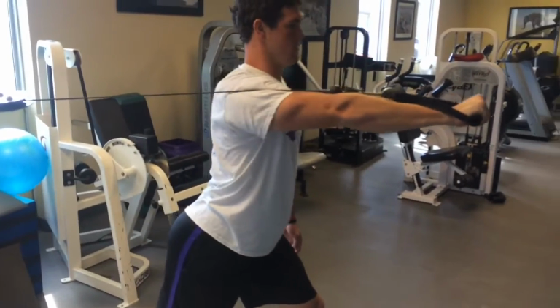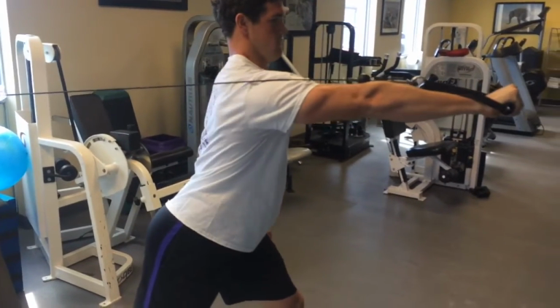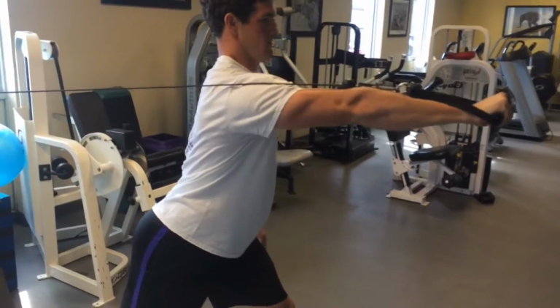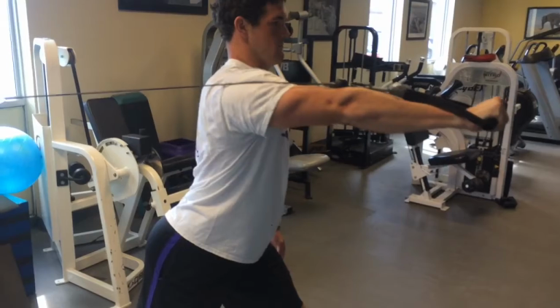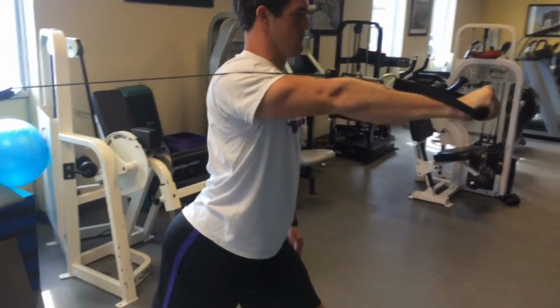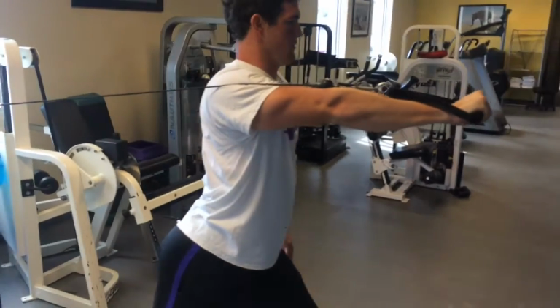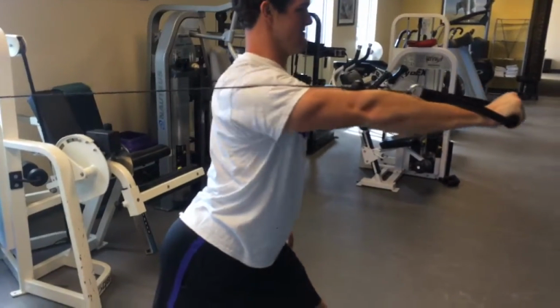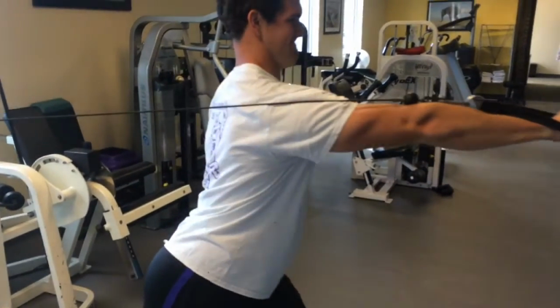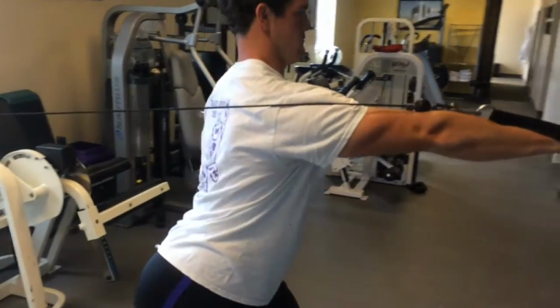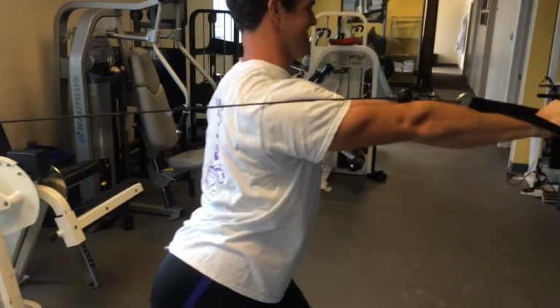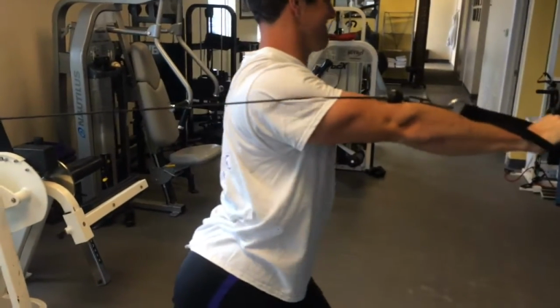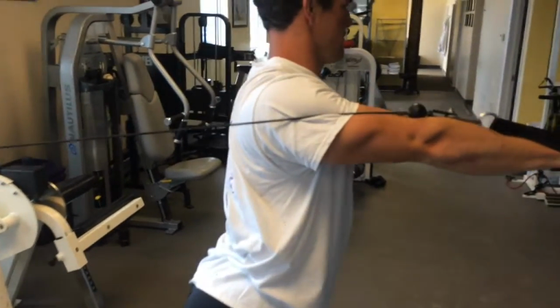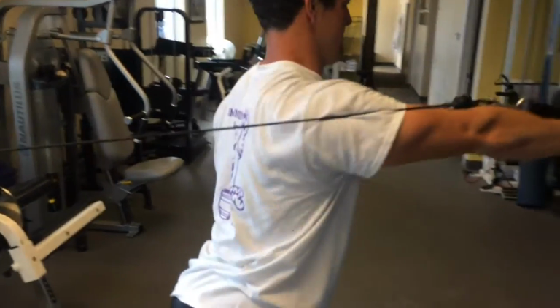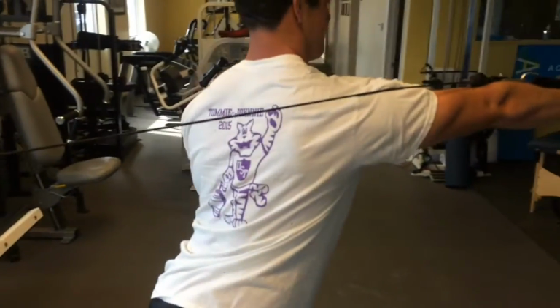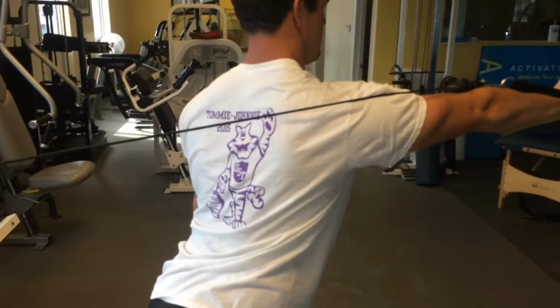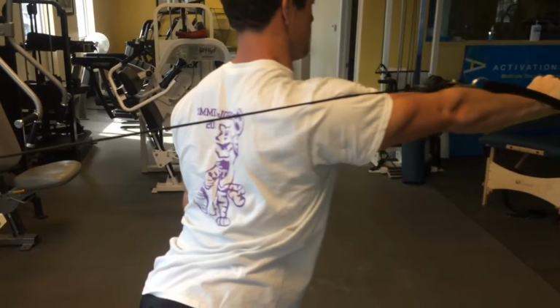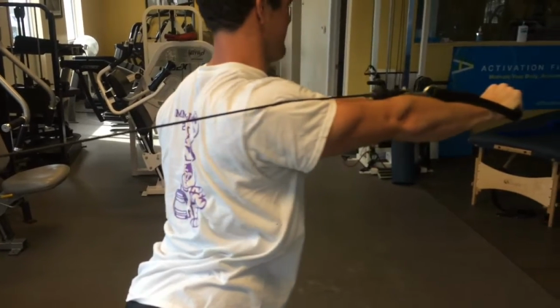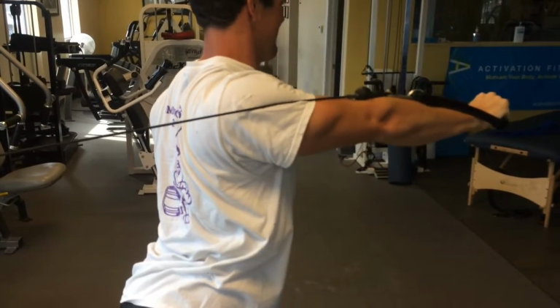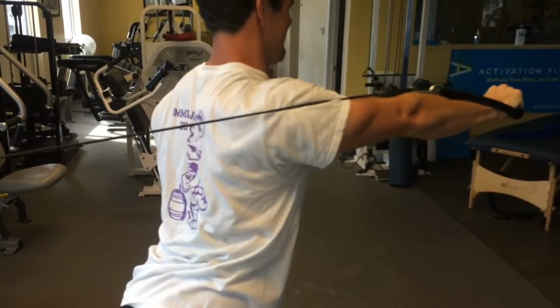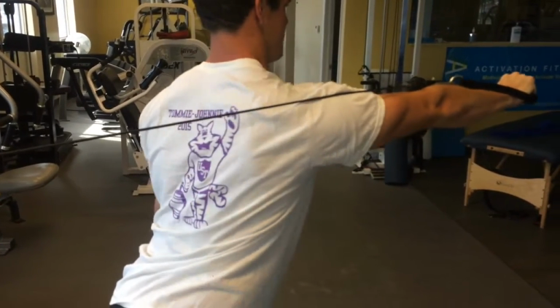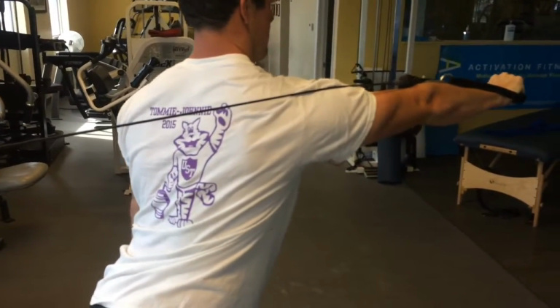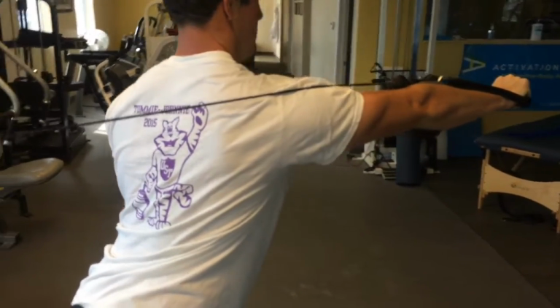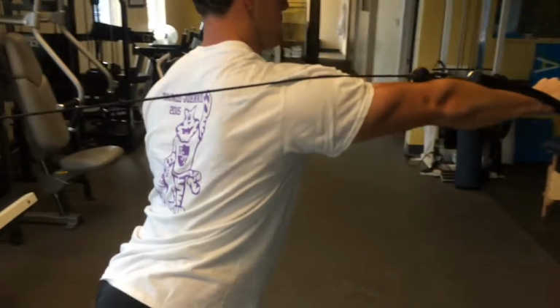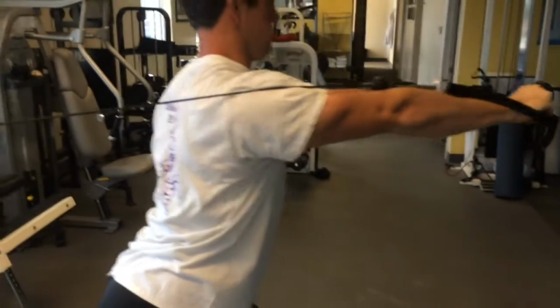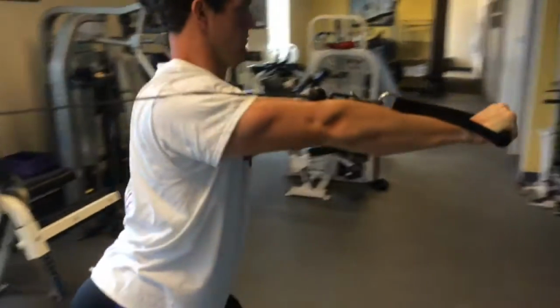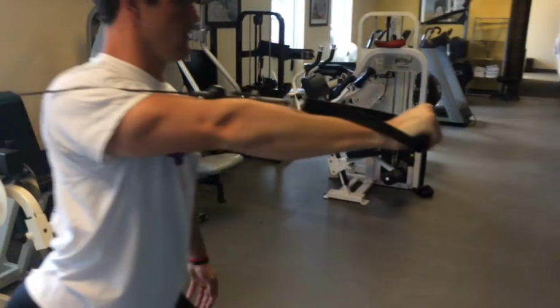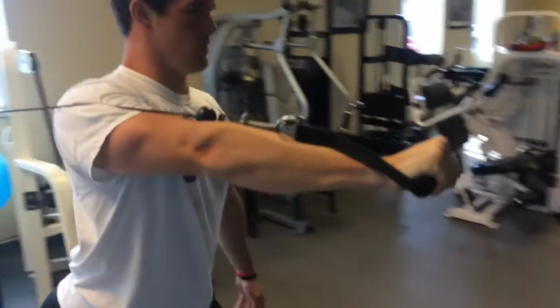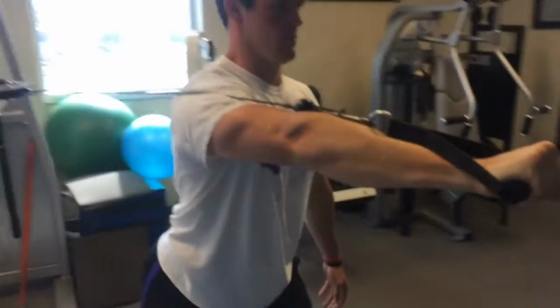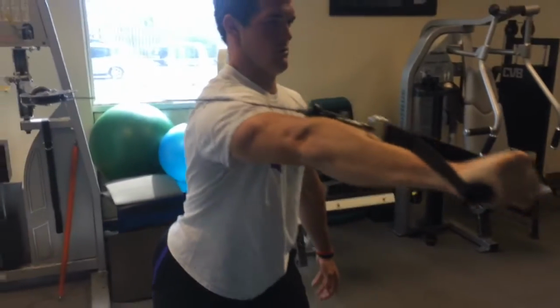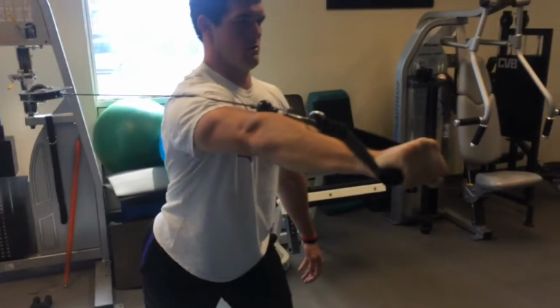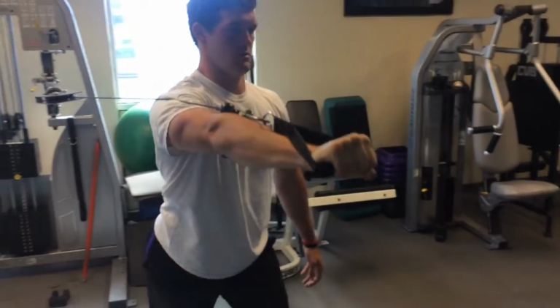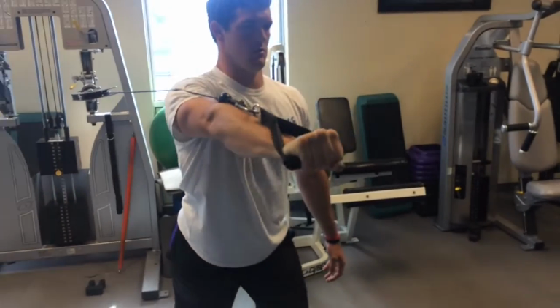Scapula protraction — trying to bring that shoulder blade all the way forward, wrapping around the ribcage. Let it come back under control, keeping the brakes on on the way back. Reaching forward.